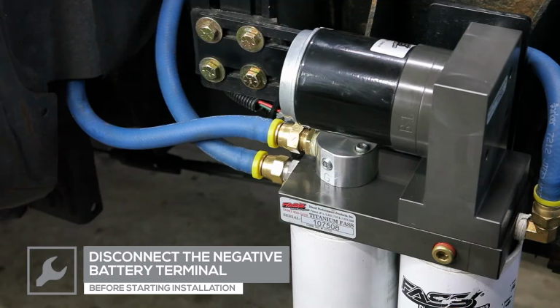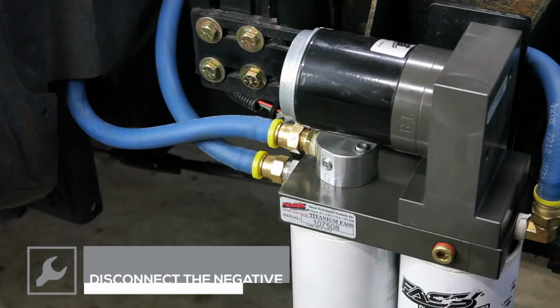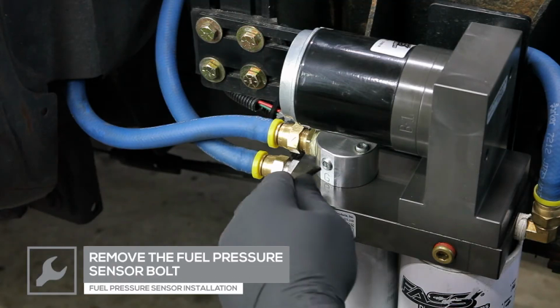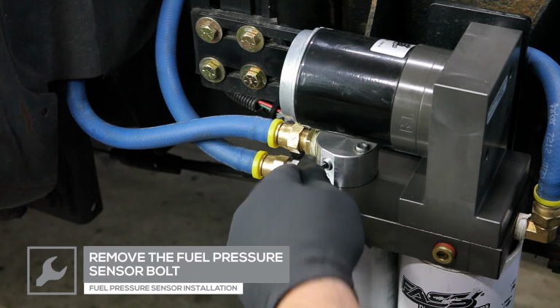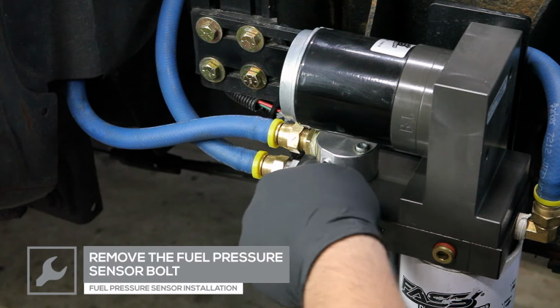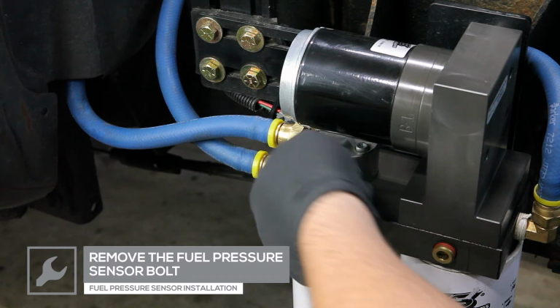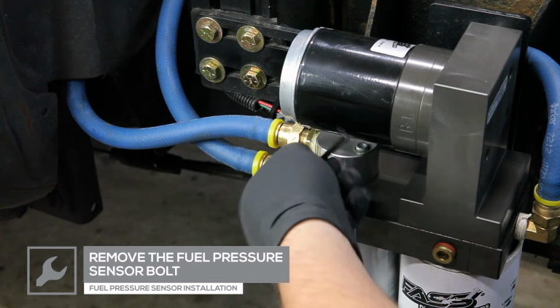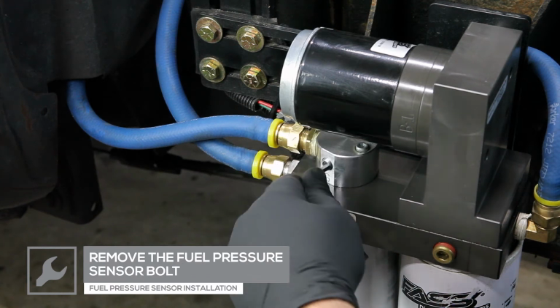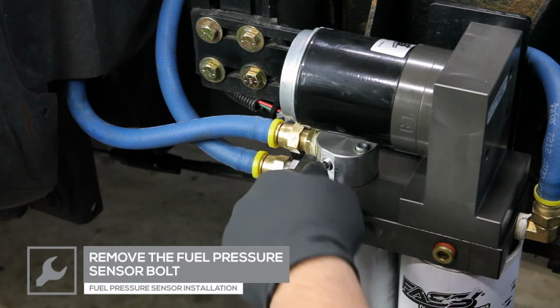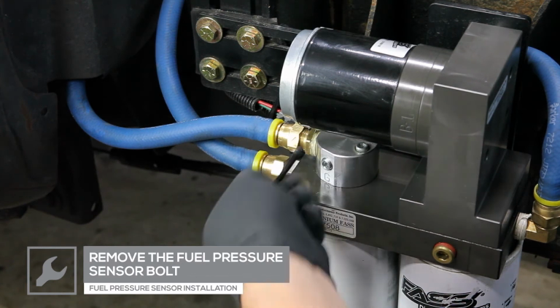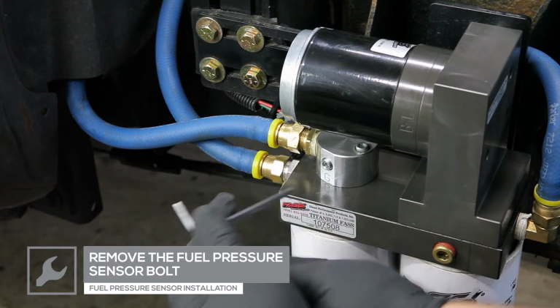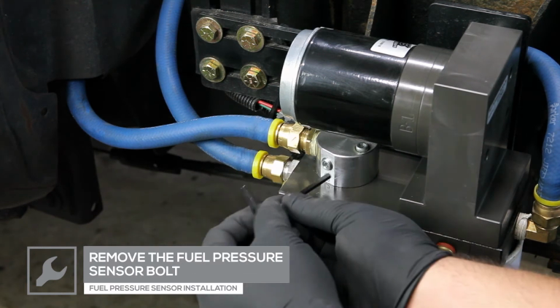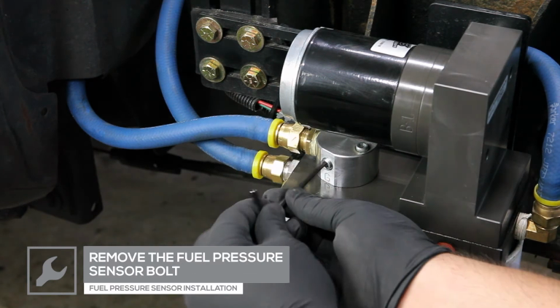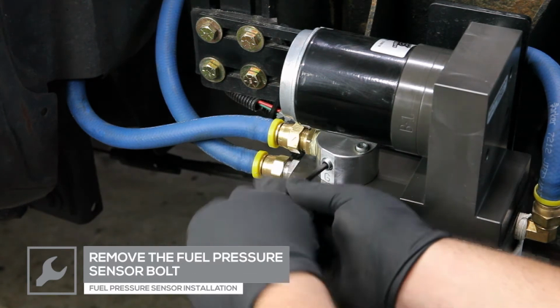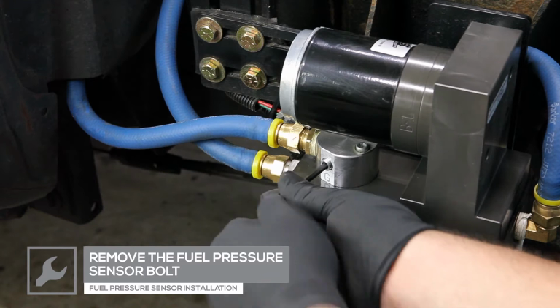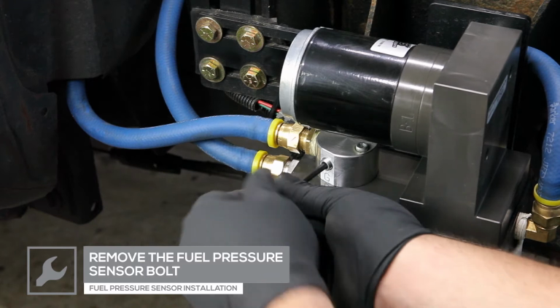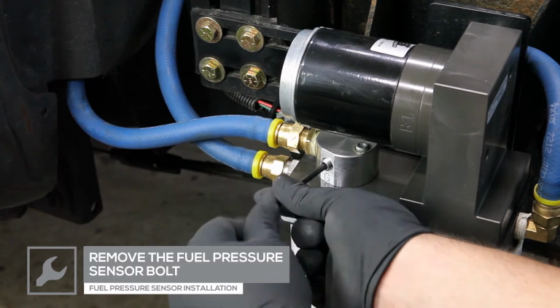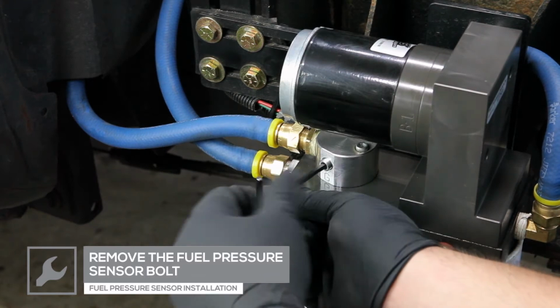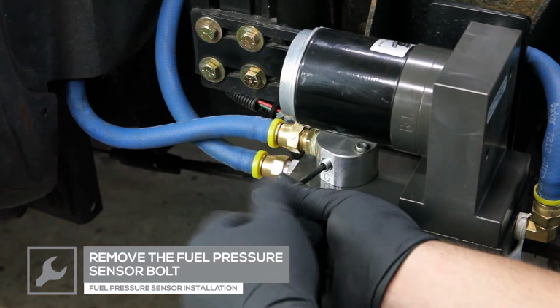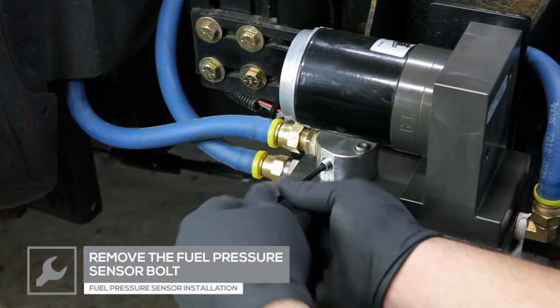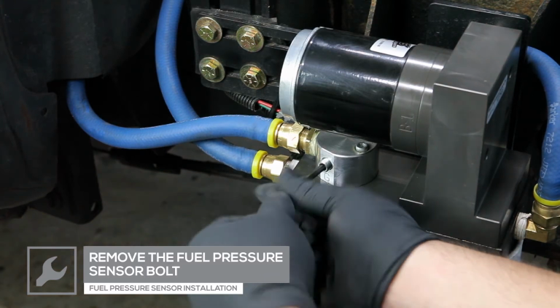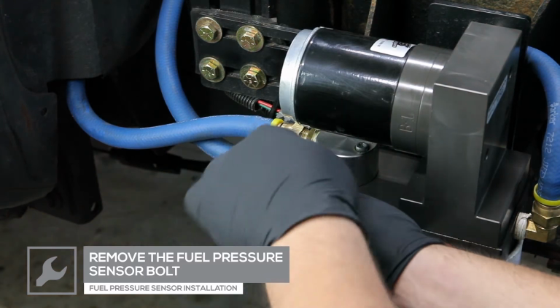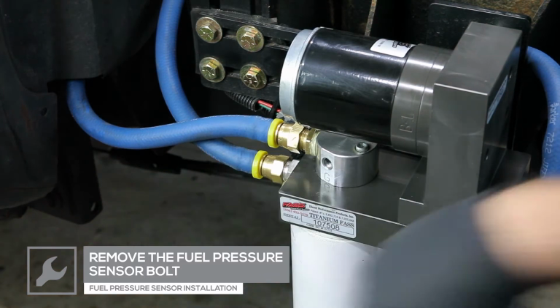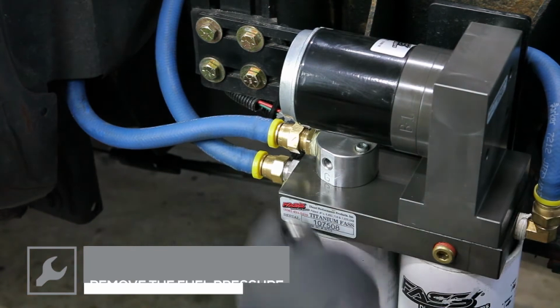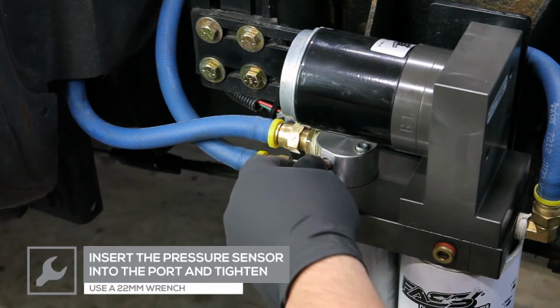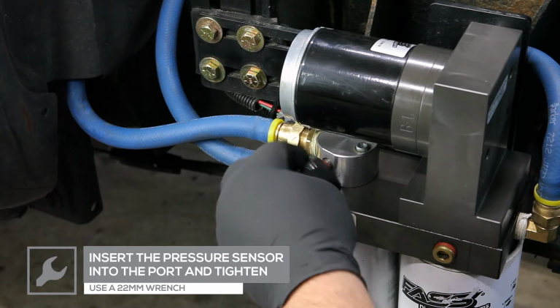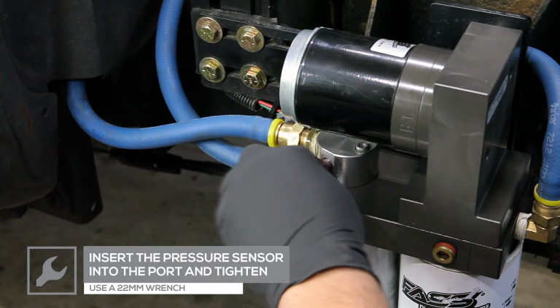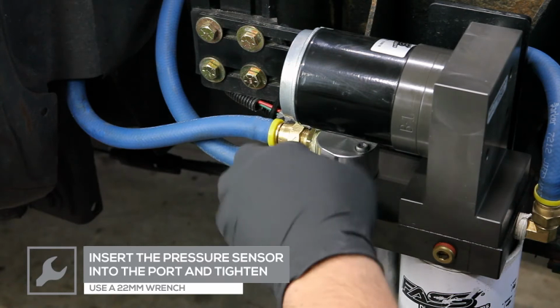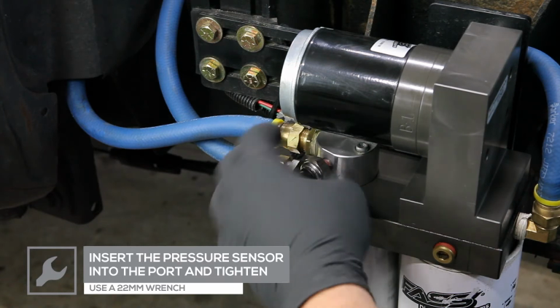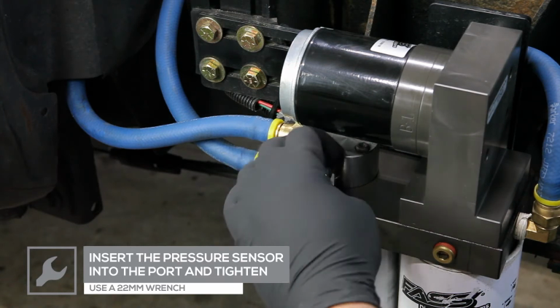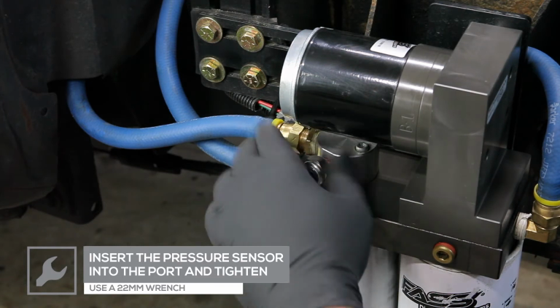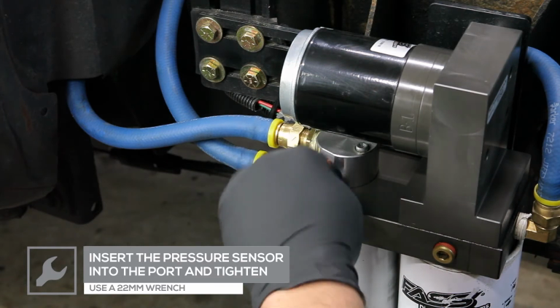On the lift pump assembly, remove the bolt from the fuel pressure sensor port. Thread the sensor into the port and tighten using a 22mm wrench.